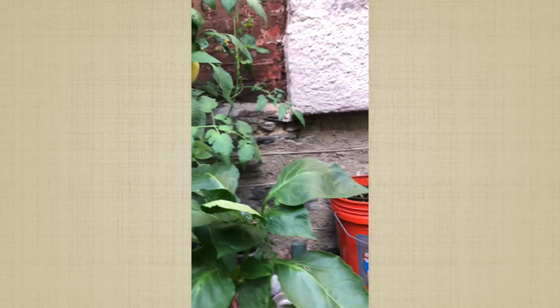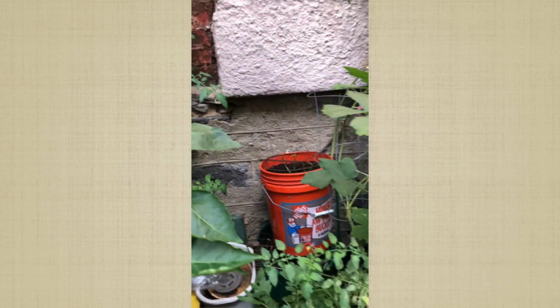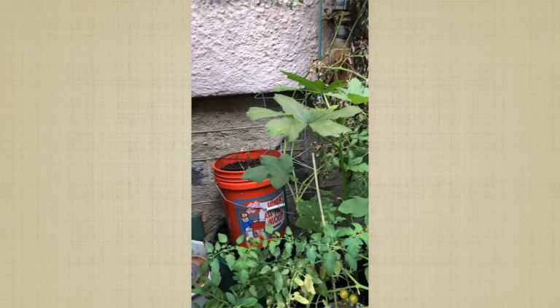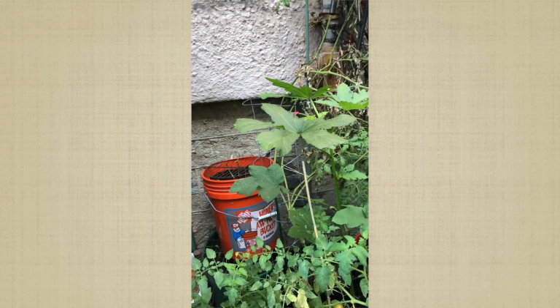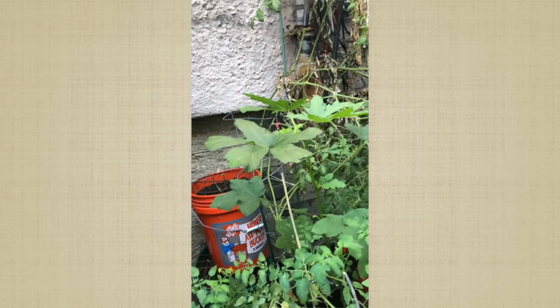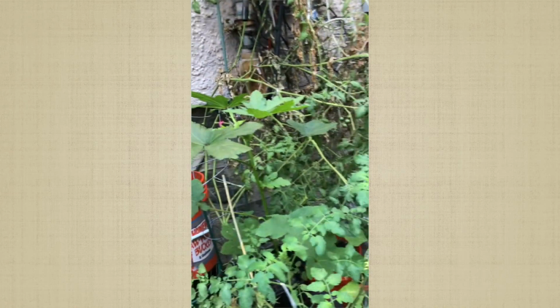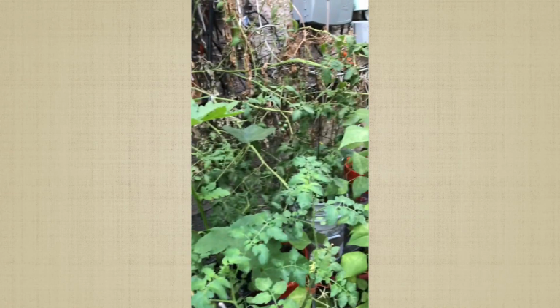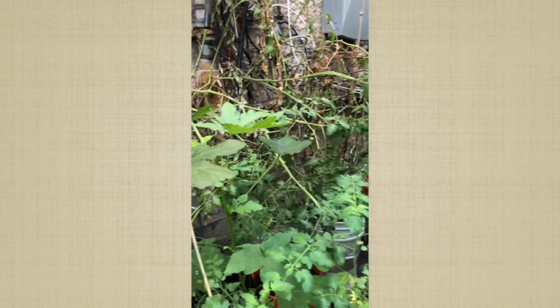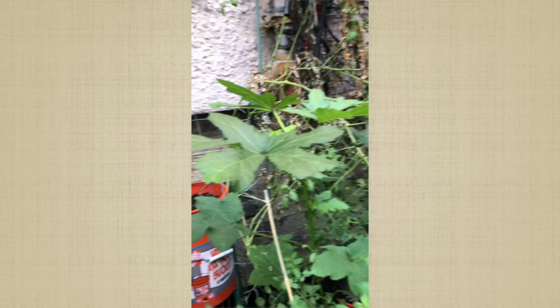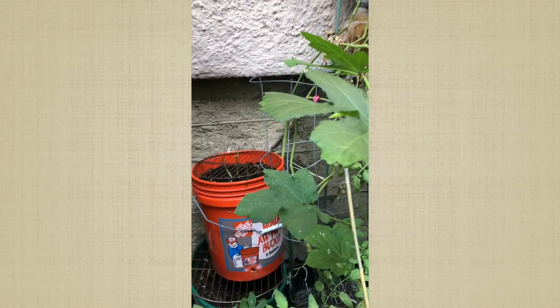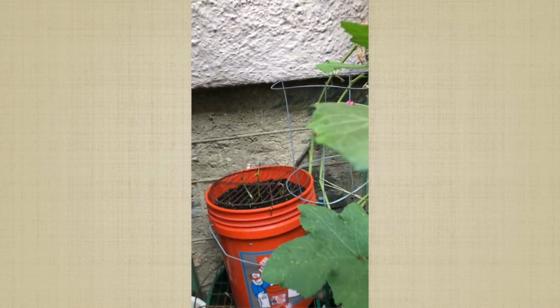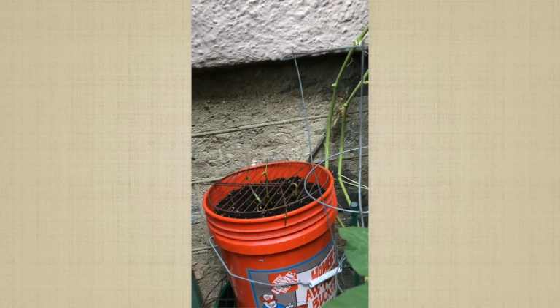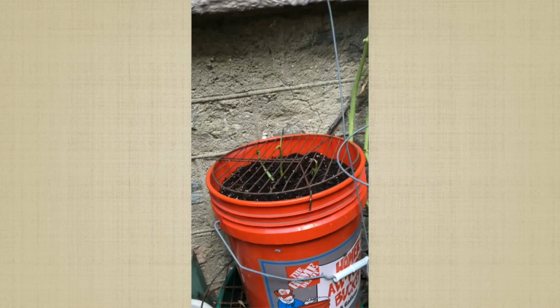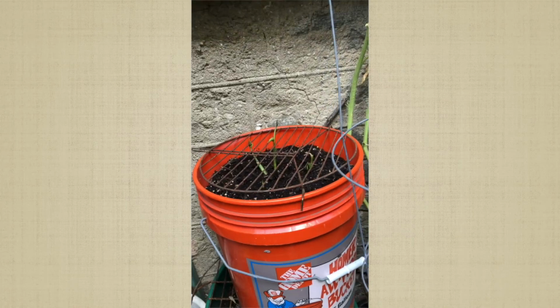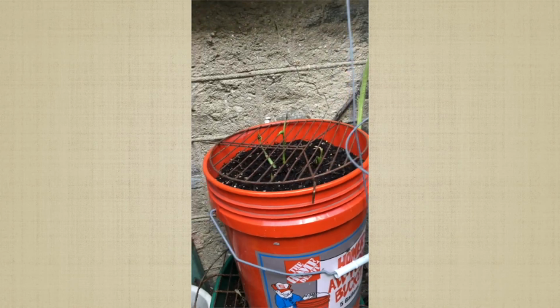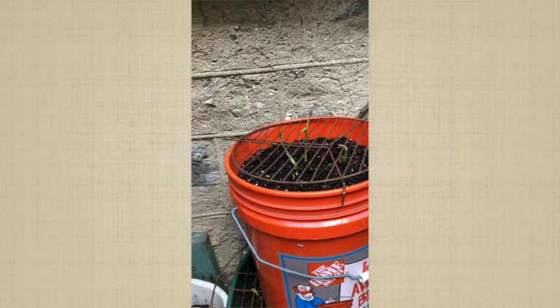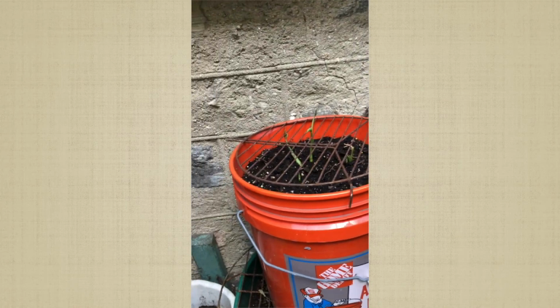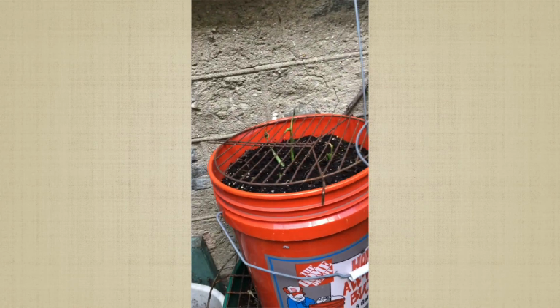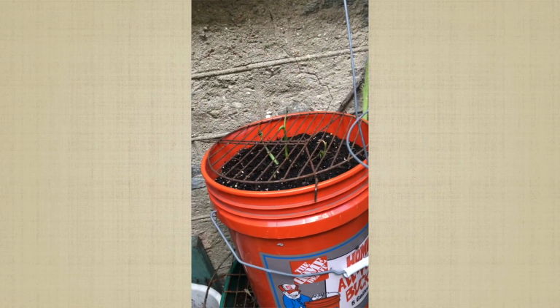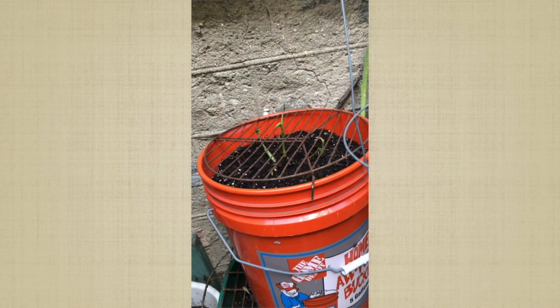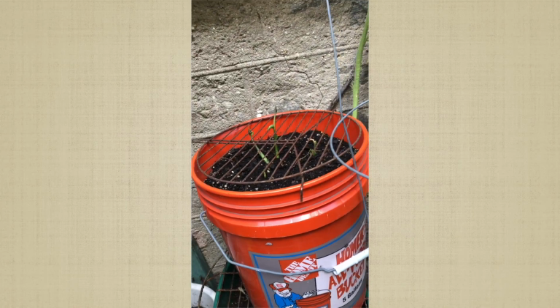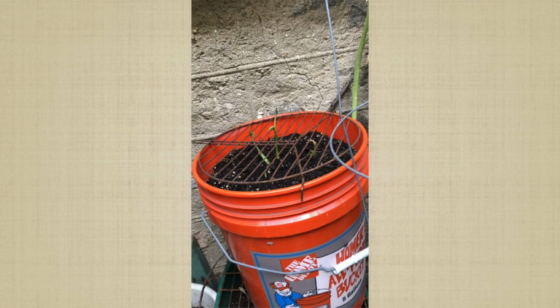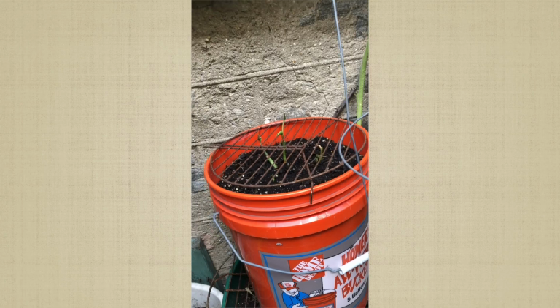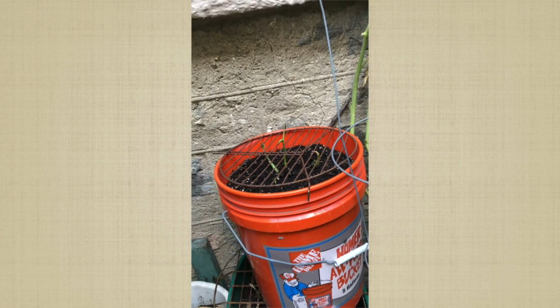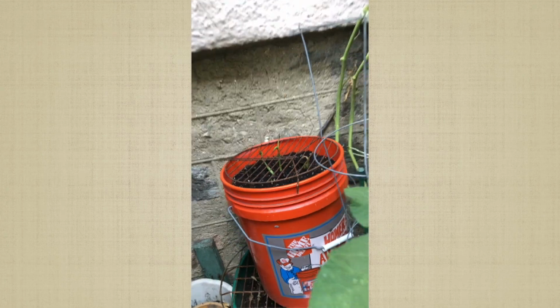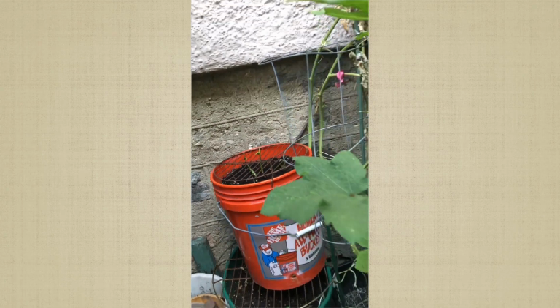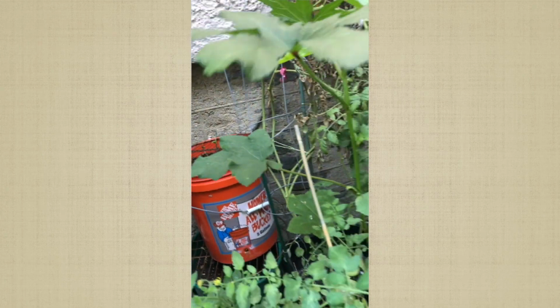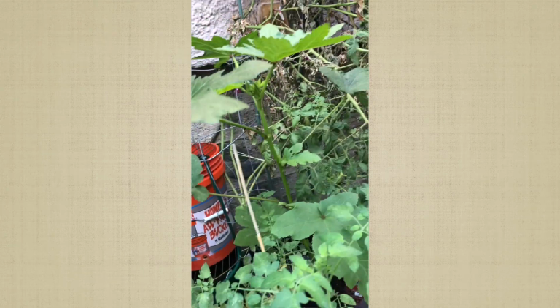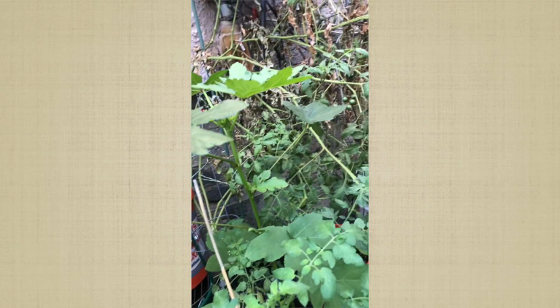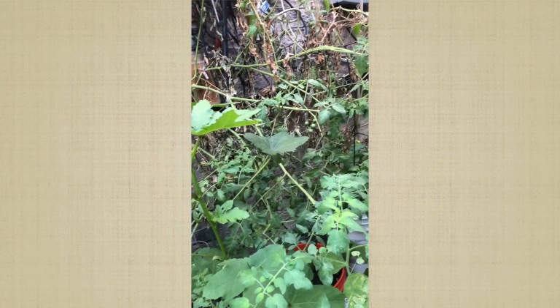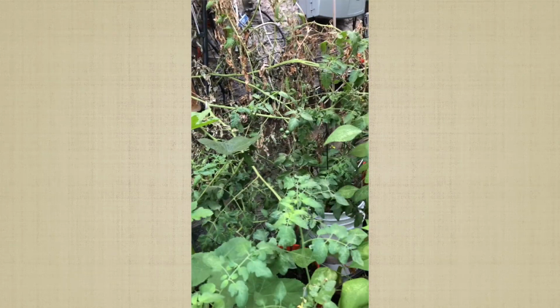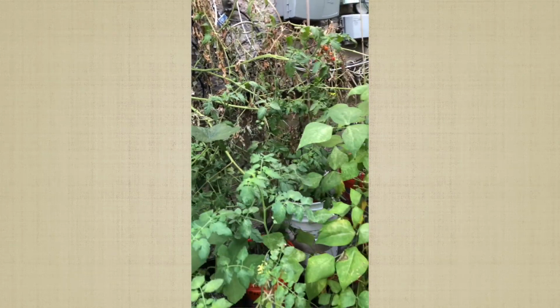My sister gave me a big chunk of ginger. I didn't think it would survive, but it's surviving, so we'll see what happens with that.